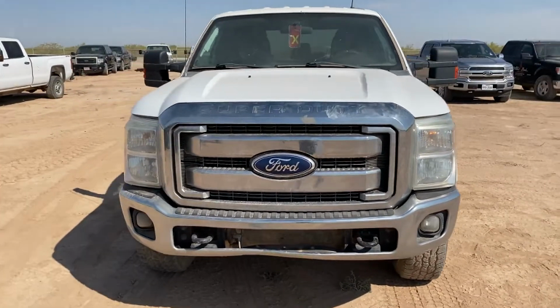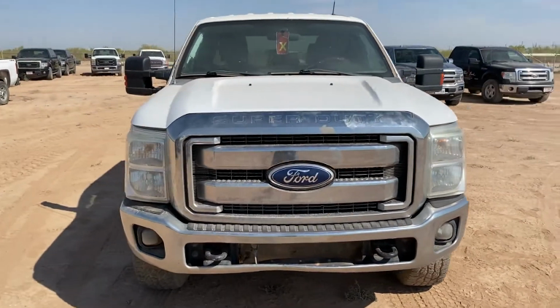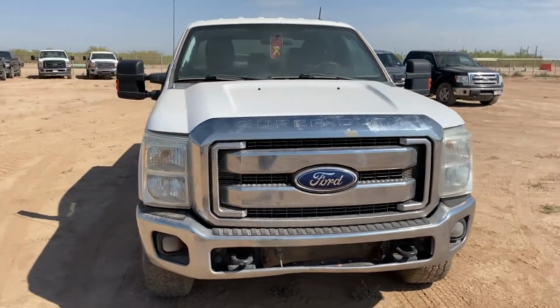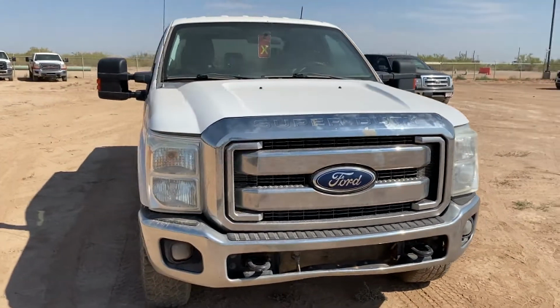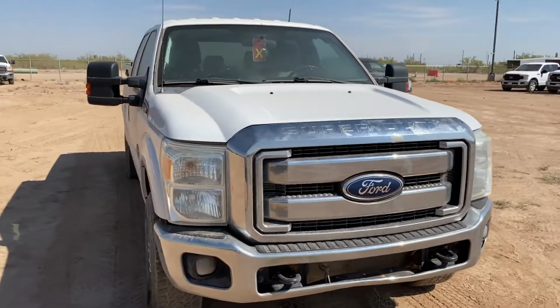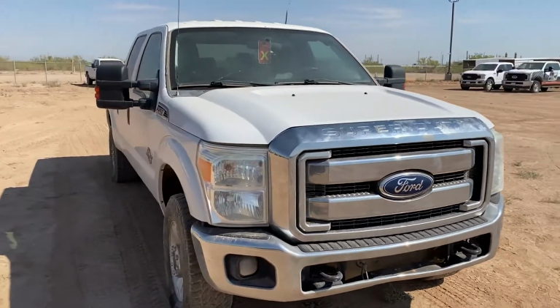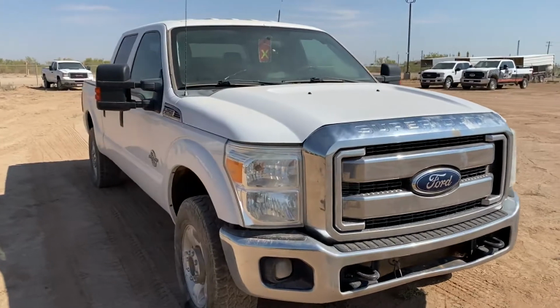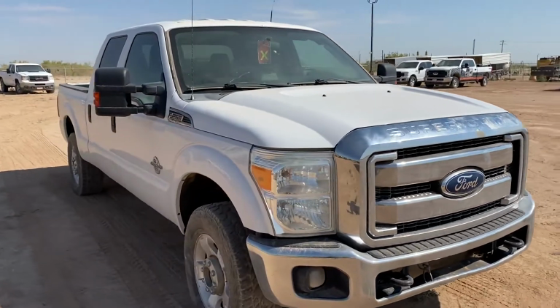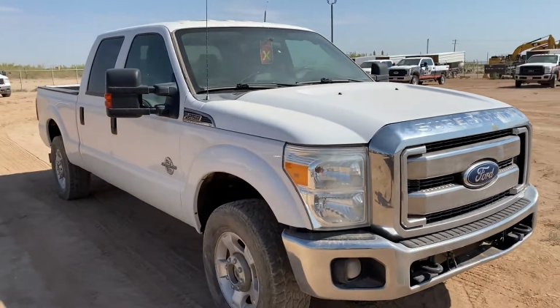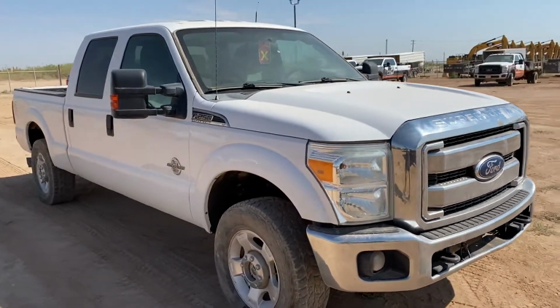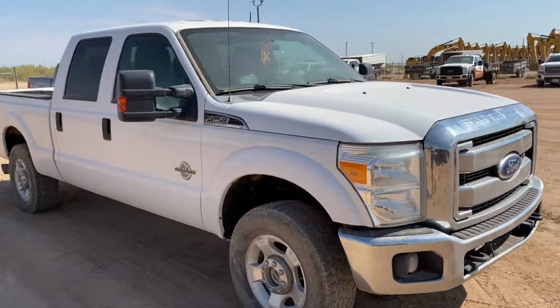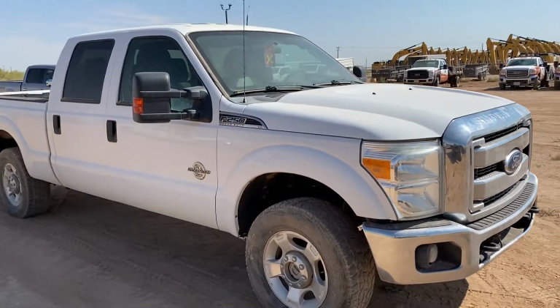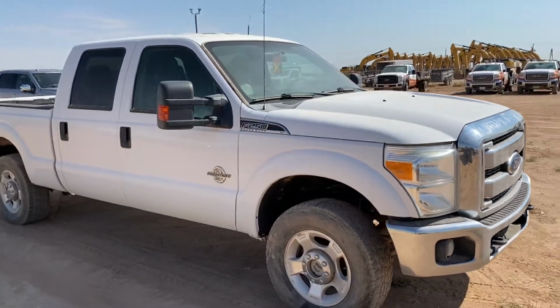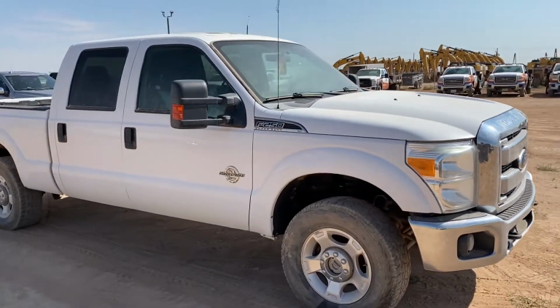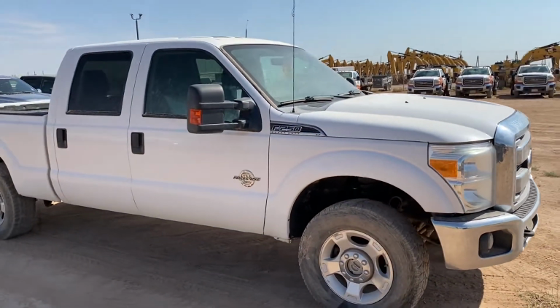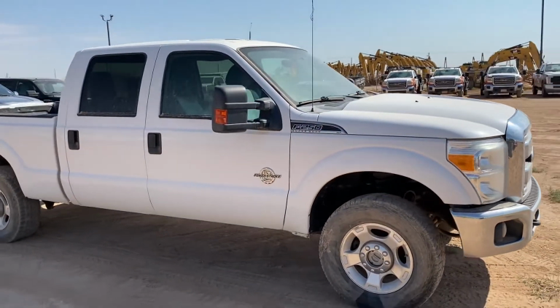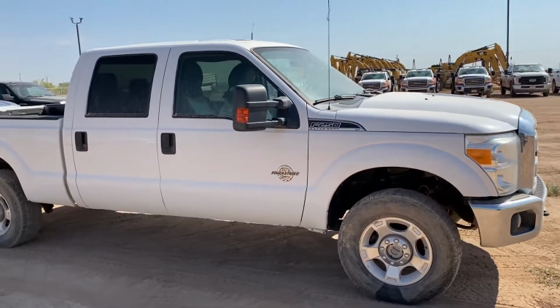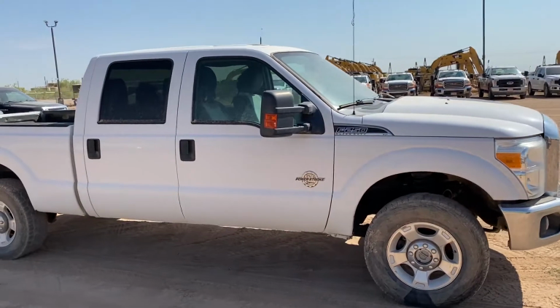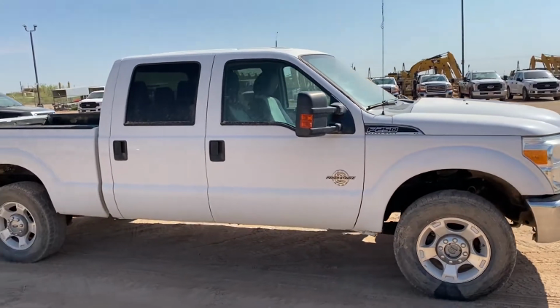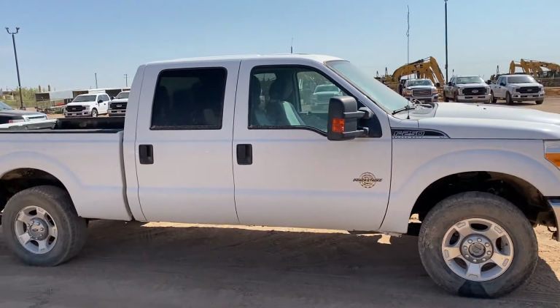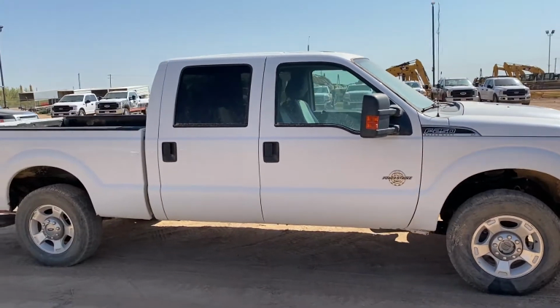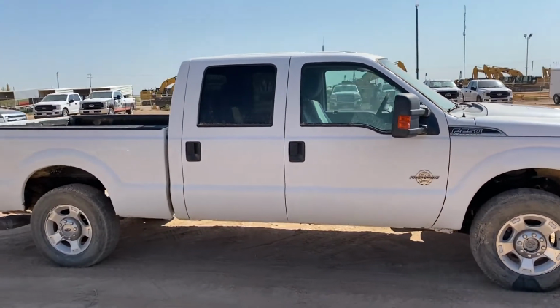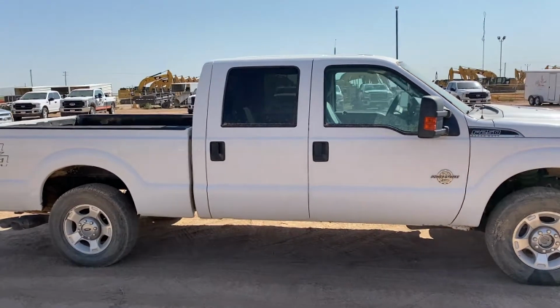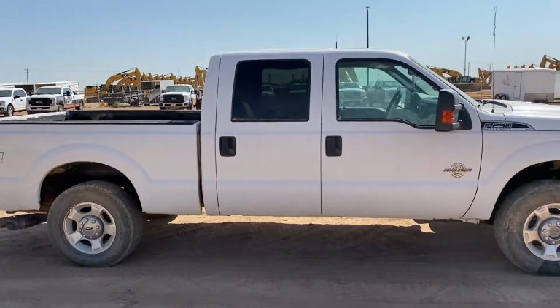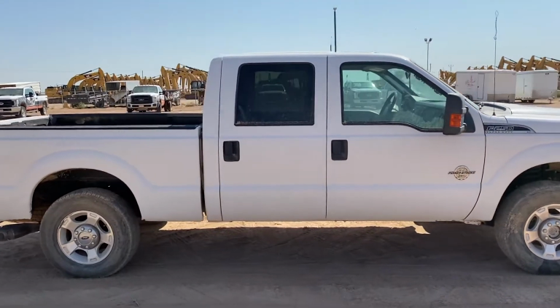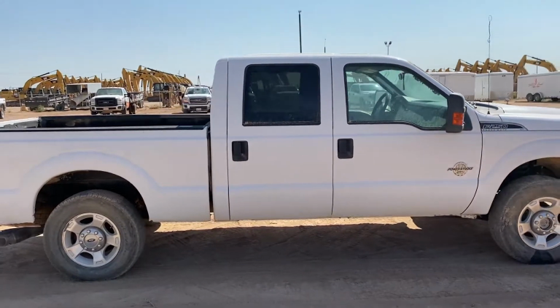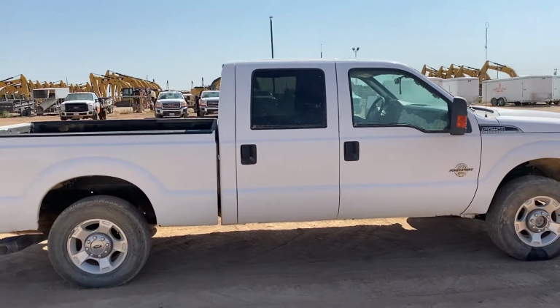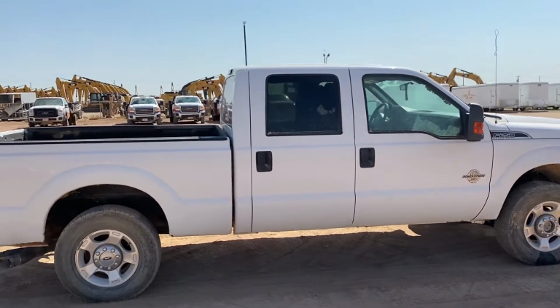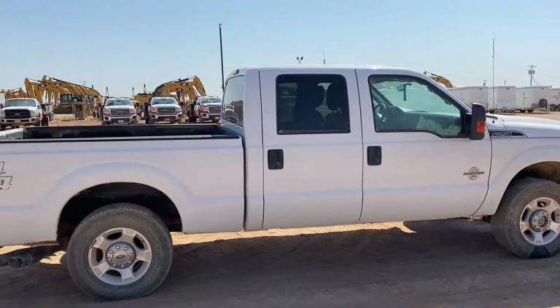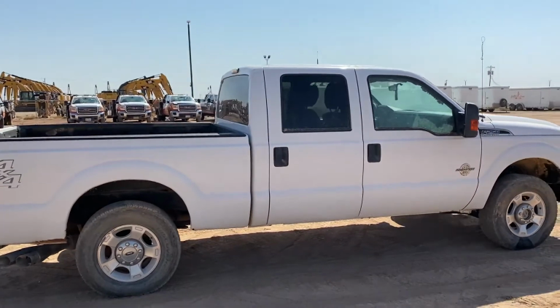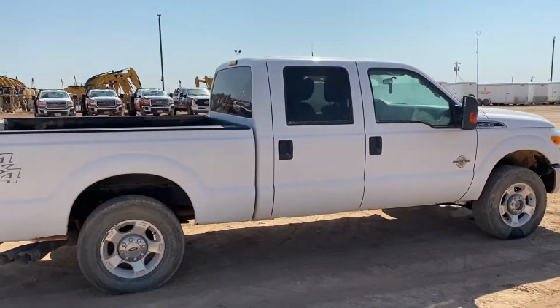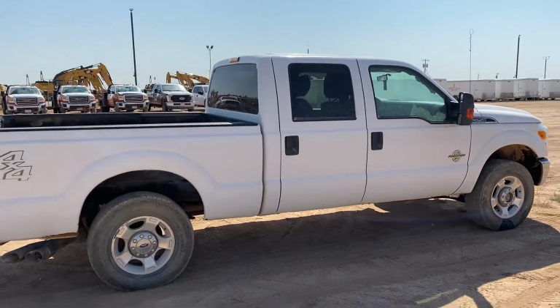Got a Ford F-250 with a 6.7 Power Stroke in it — it's the XLT model, crew cab, short bed. It's got a bad turbo so it won't start right now.